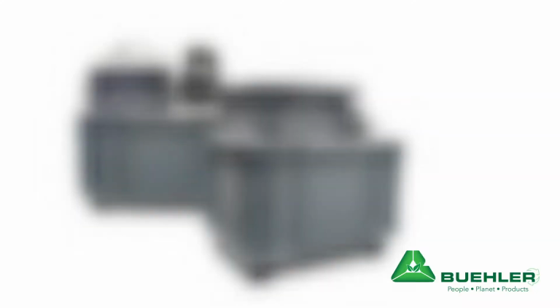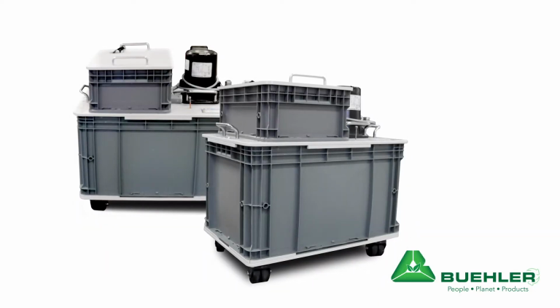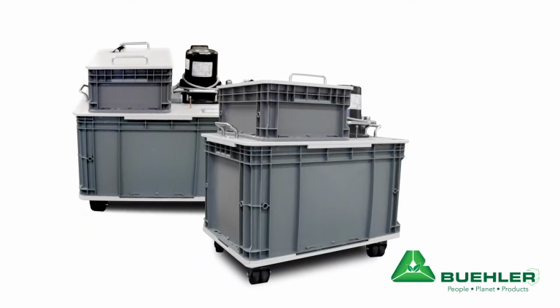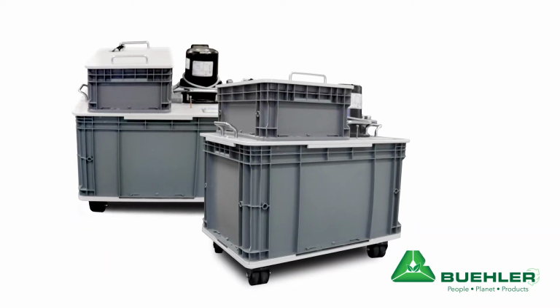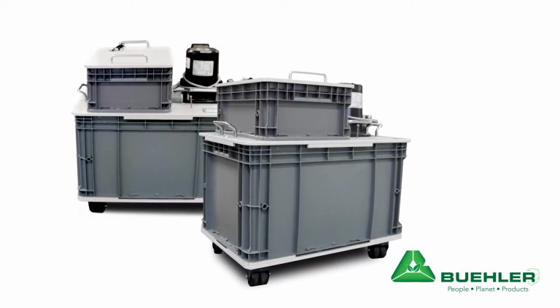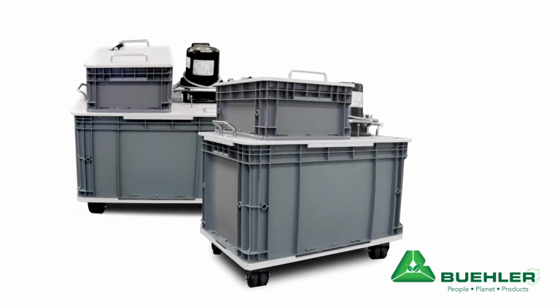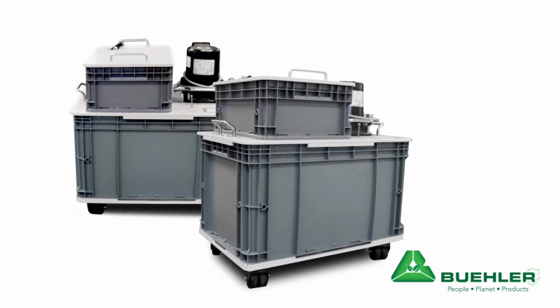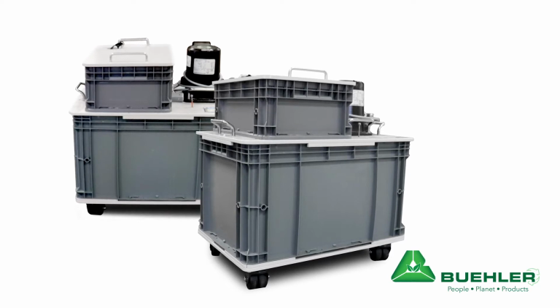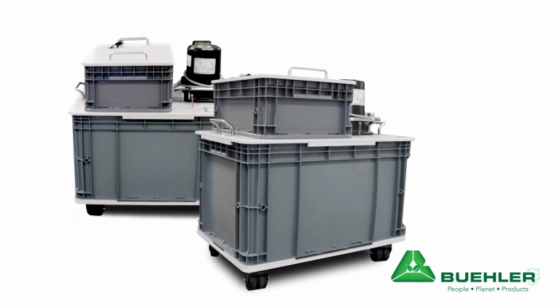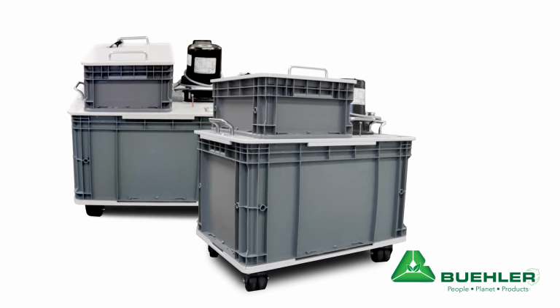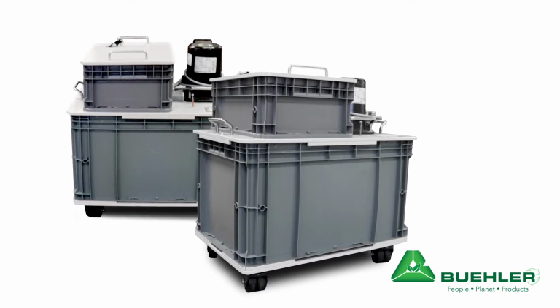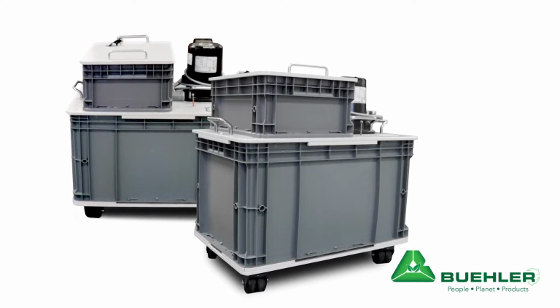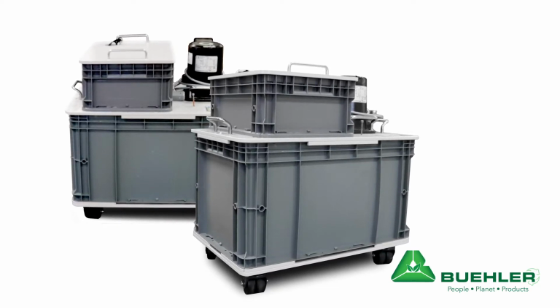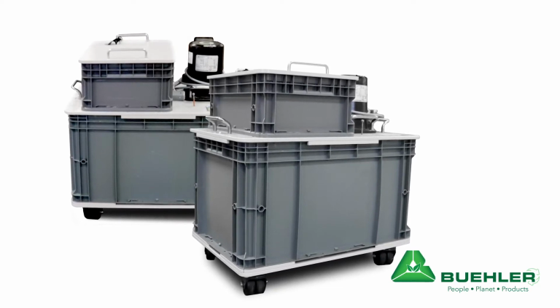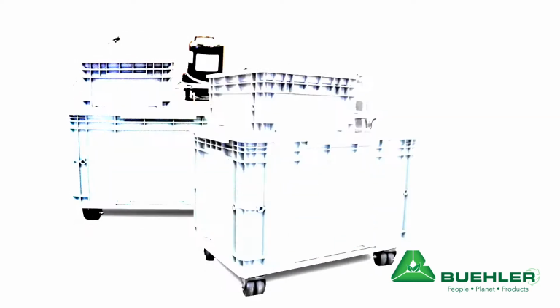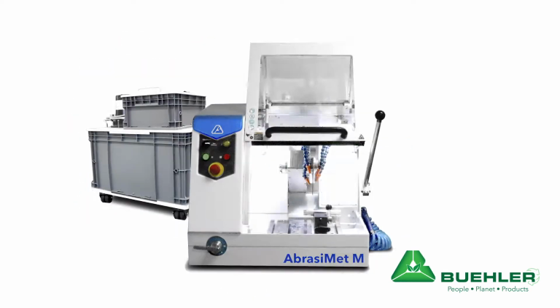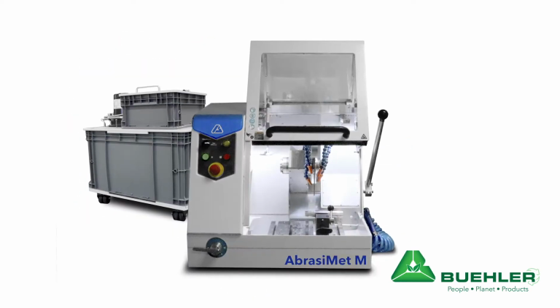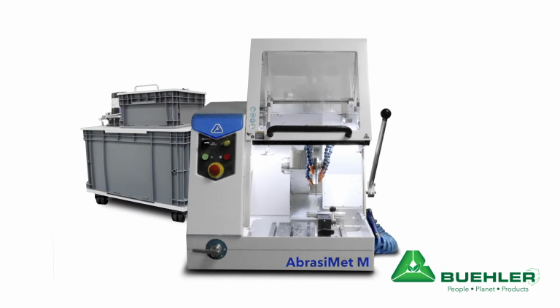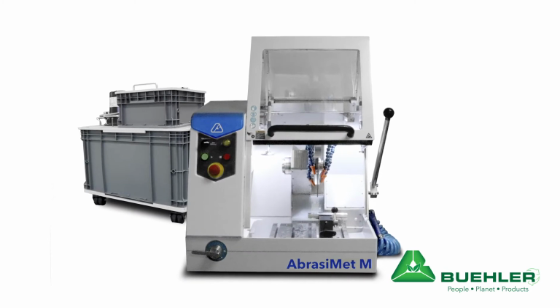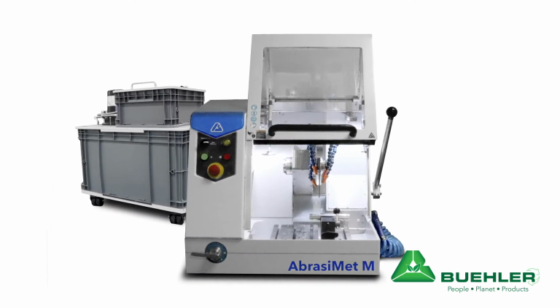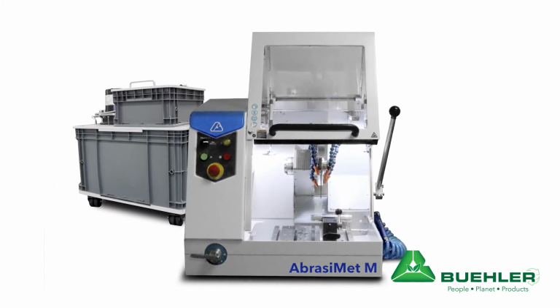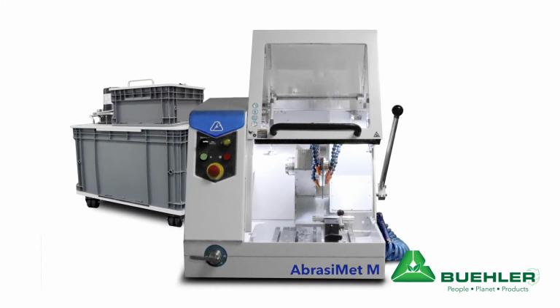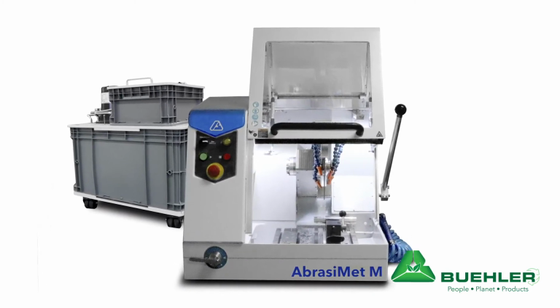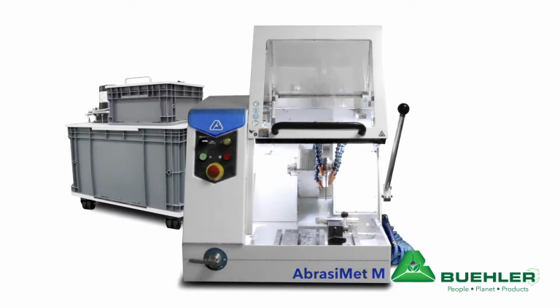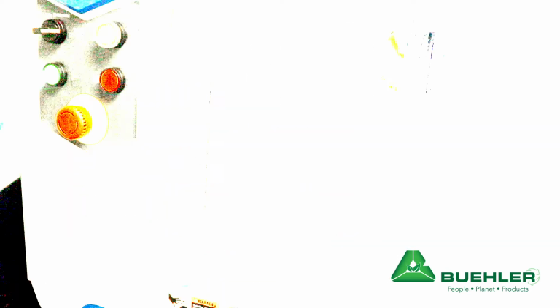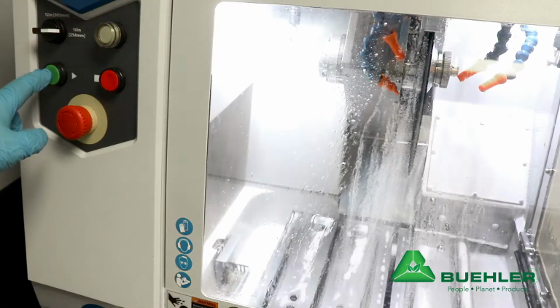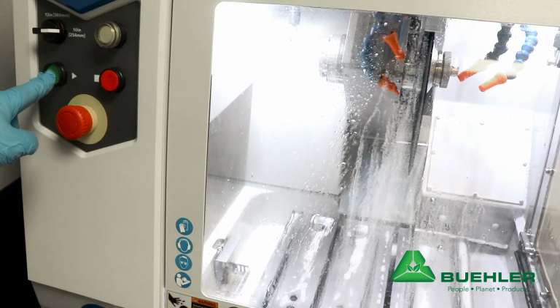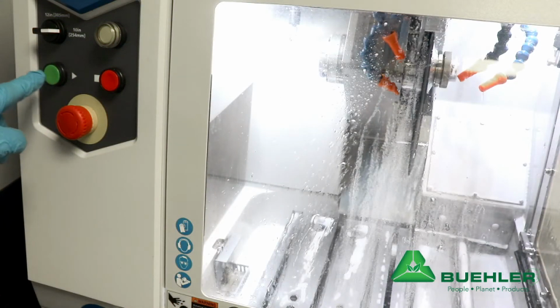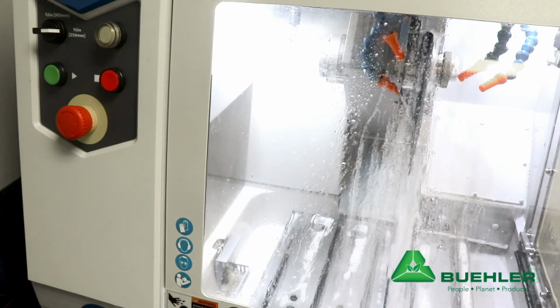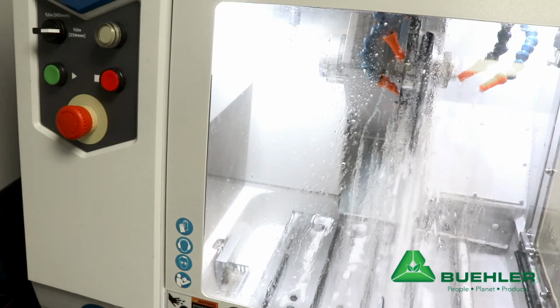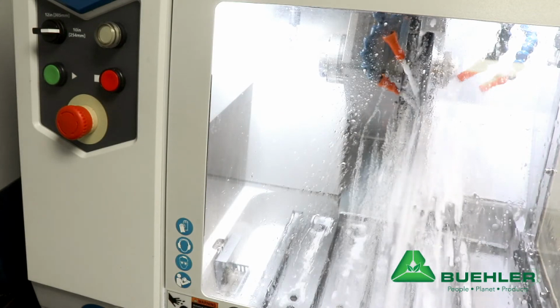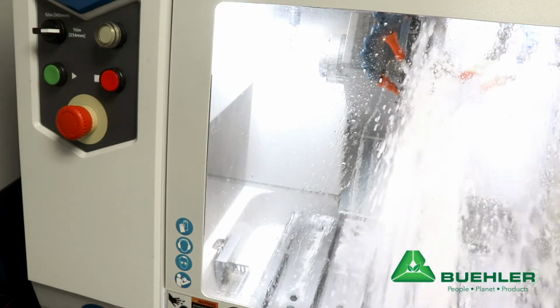First I'd like to share a recent innovation in our recirculation system for abrasive sectioning. With the launch of our 12 inch manual abrasive saw, the Abrasomat M, we identified a need for a compact solution for filtering and recirculating water and coolant.